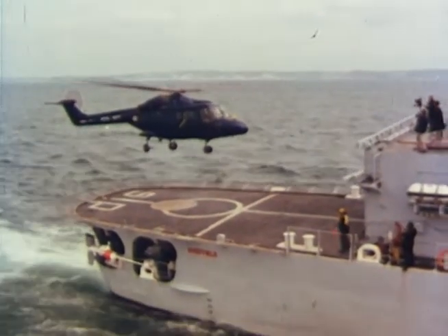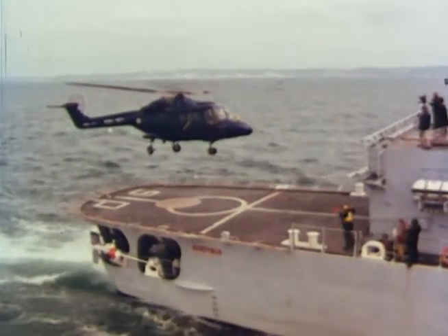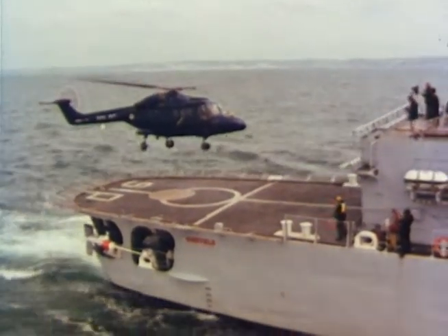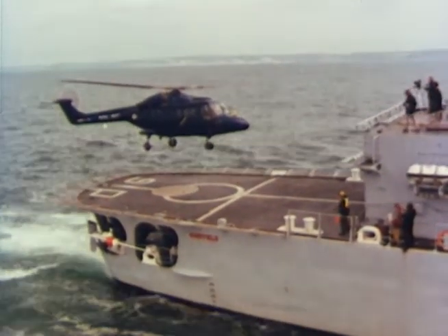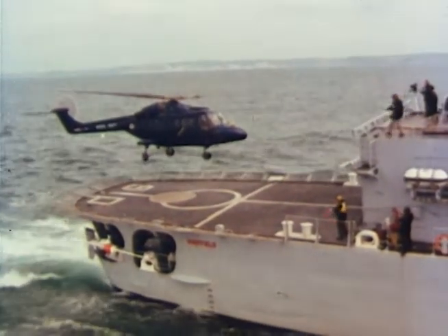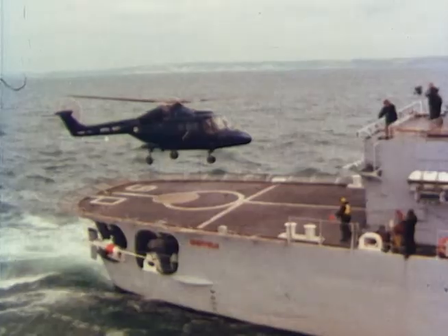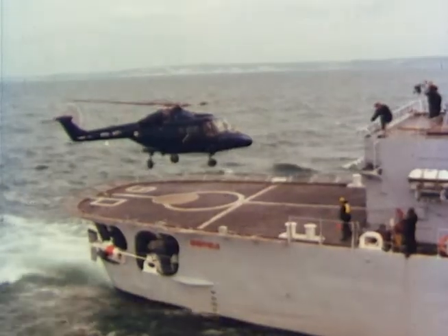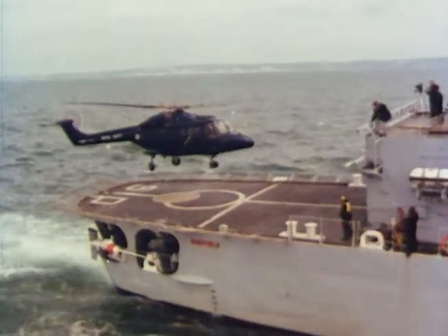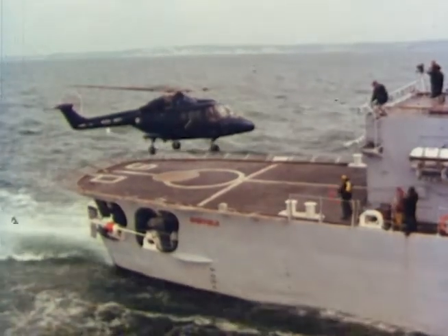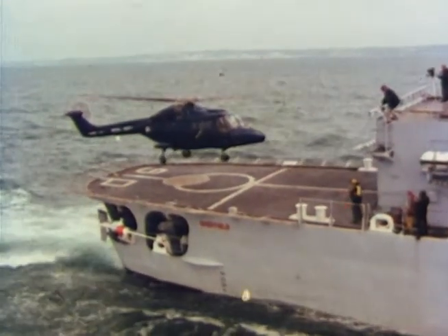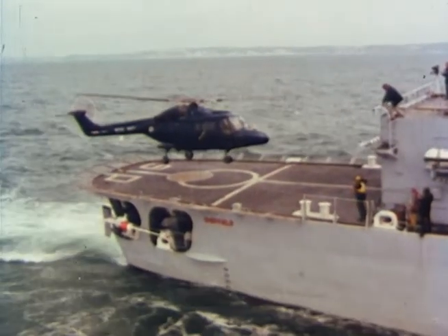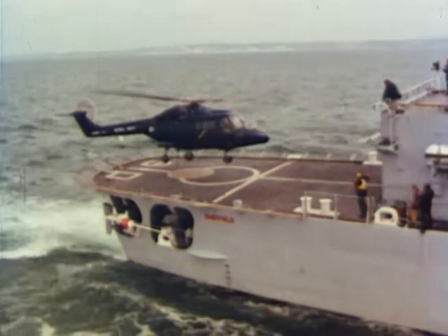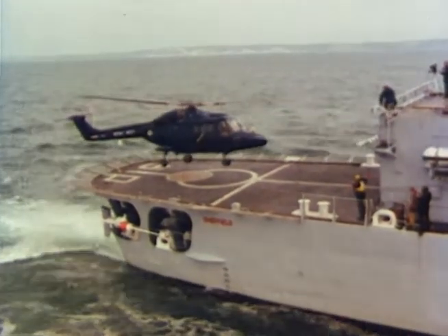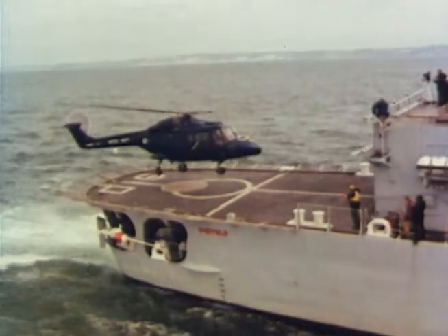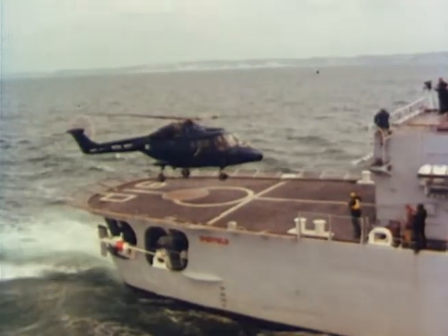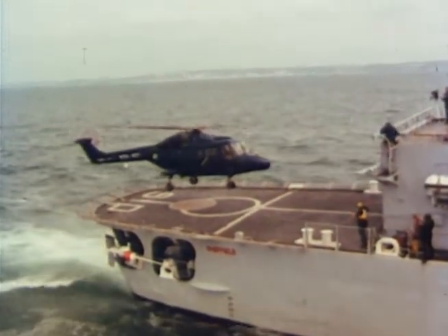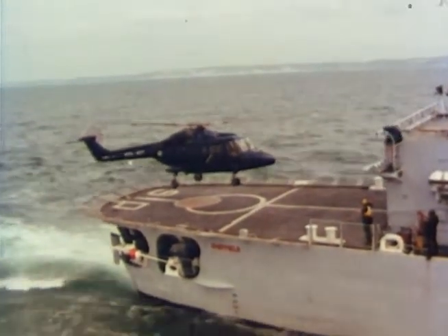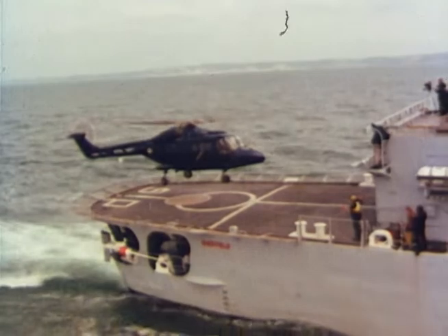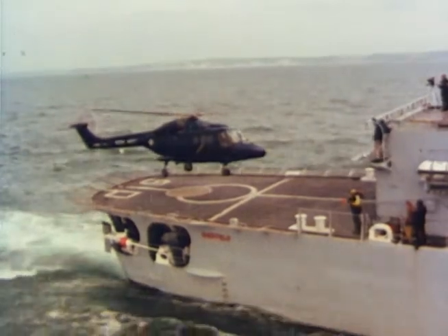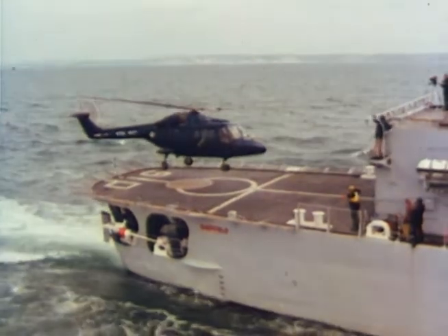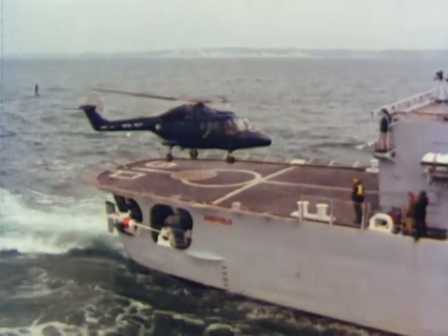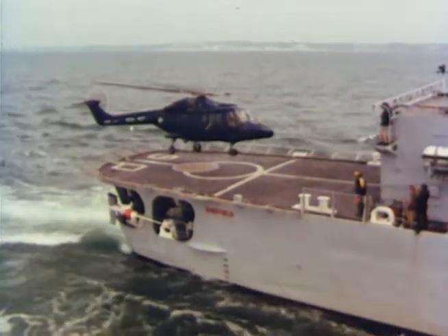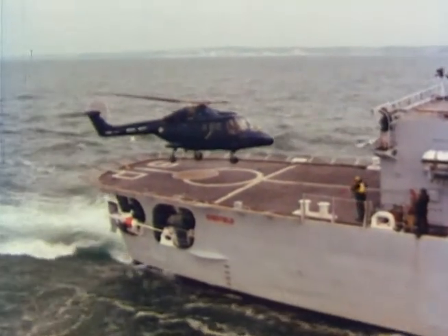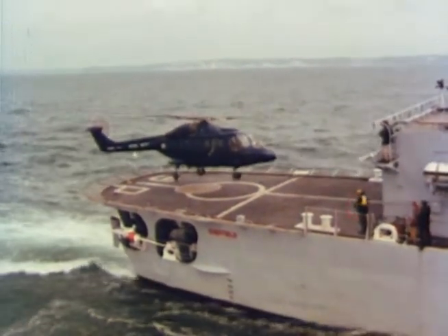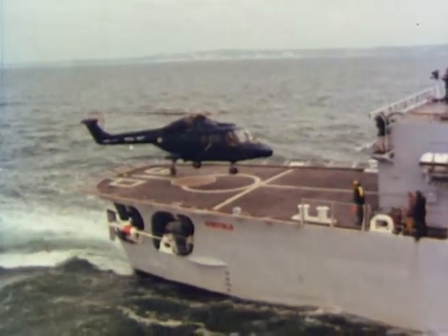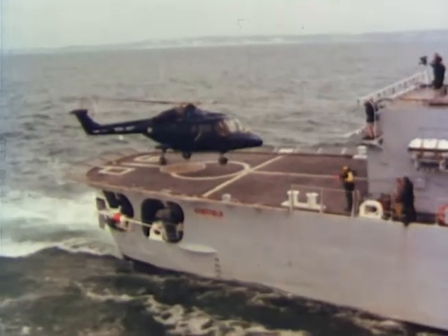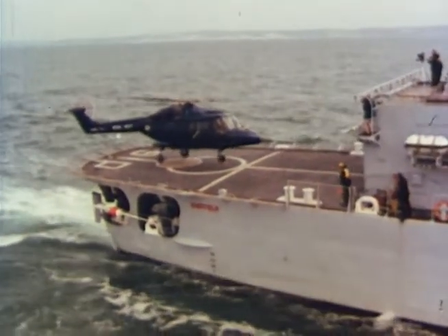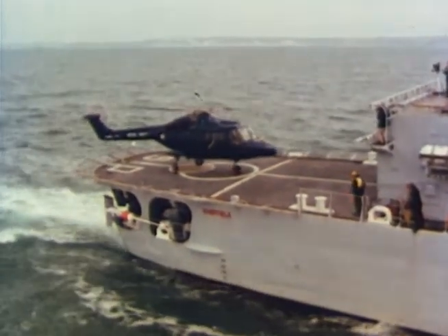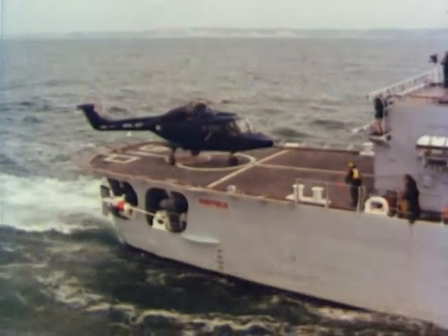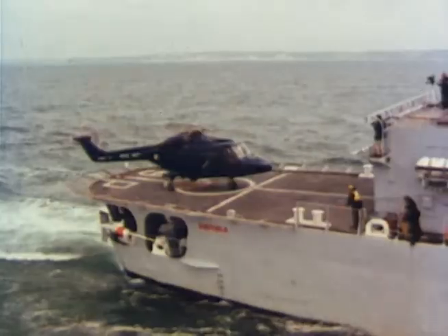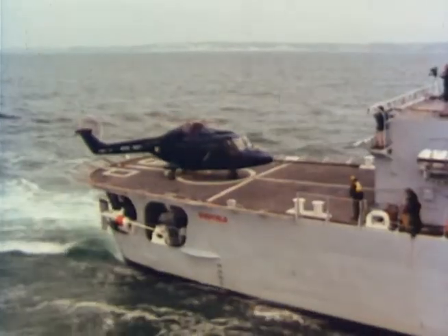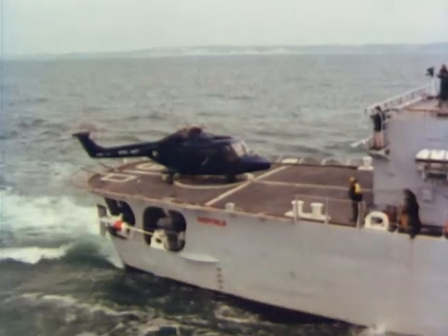Produced by Westland in cooperation with Aero-Spatiale, Navy Lynx is a twin-engined high-performance helicopter of rugged construction — the only new generation helicopter designed specifically for small ship operations.